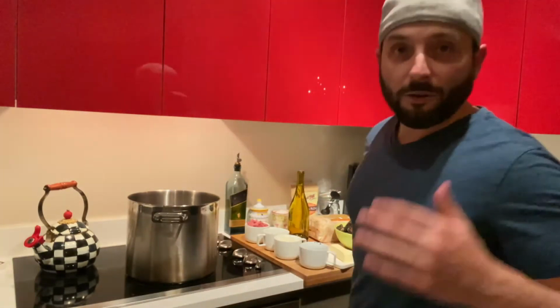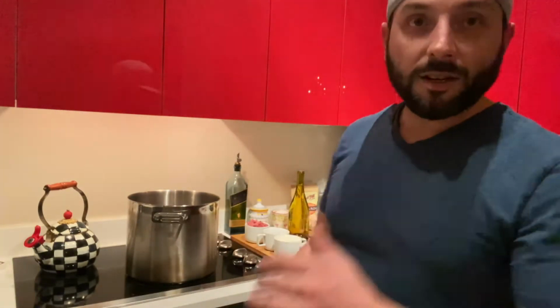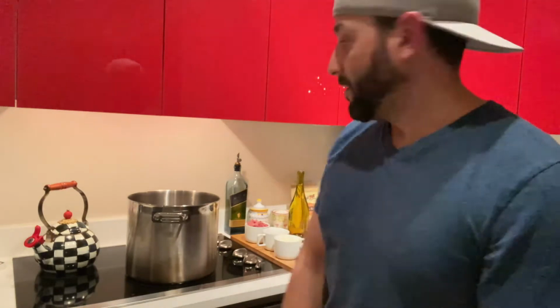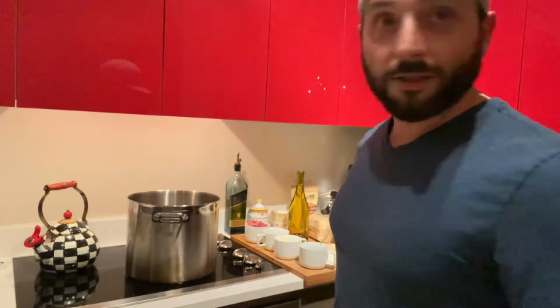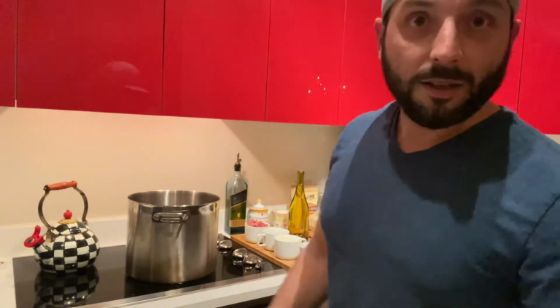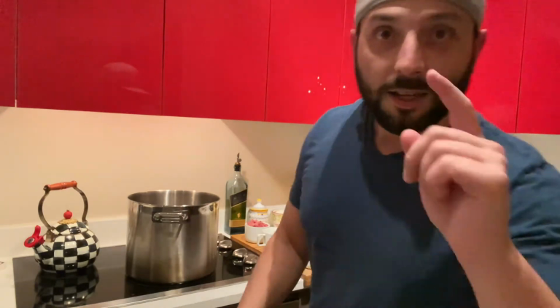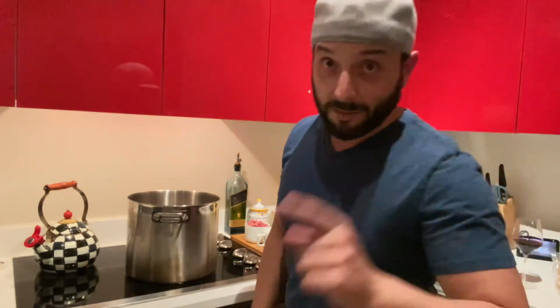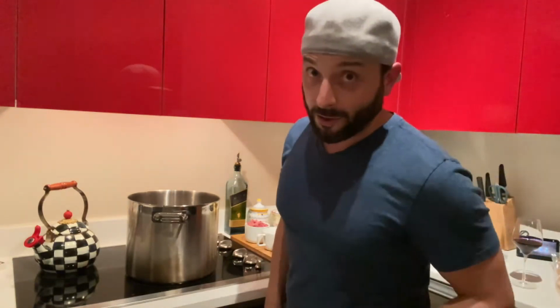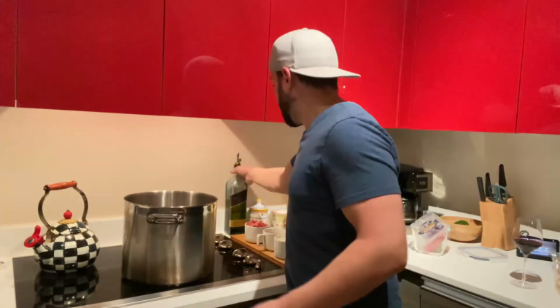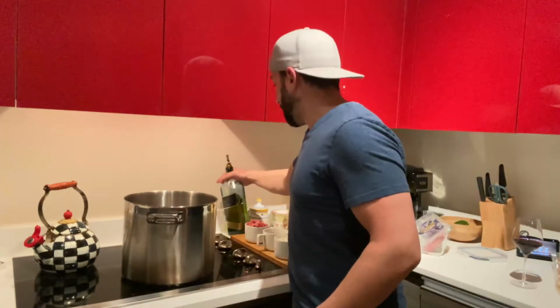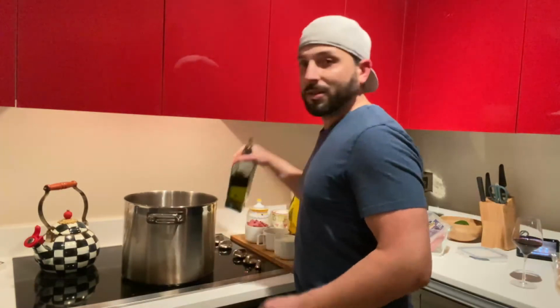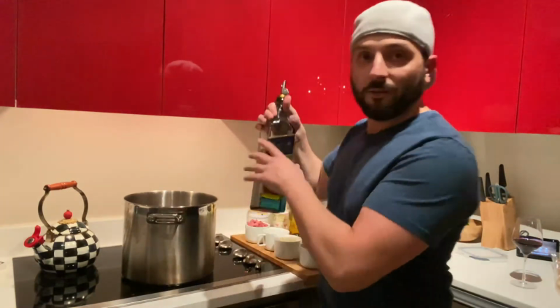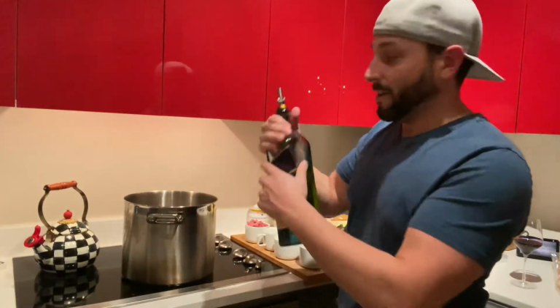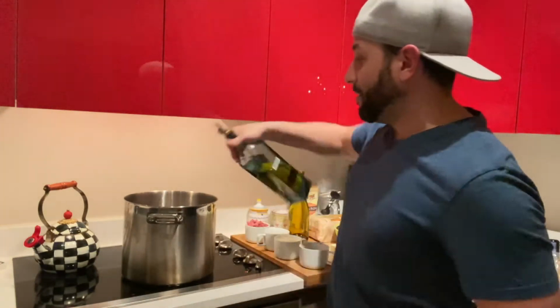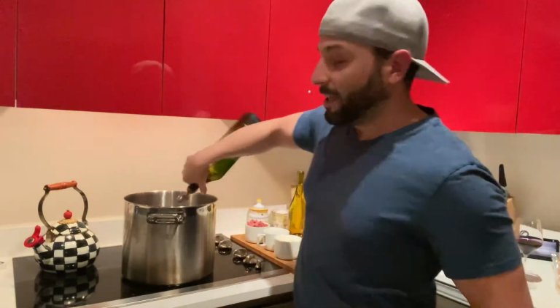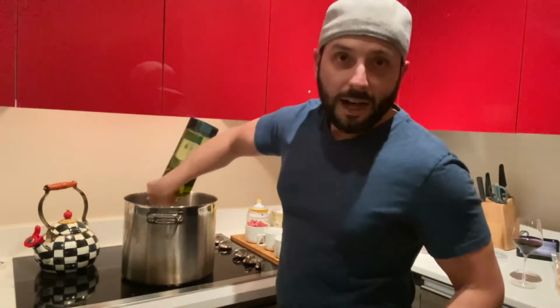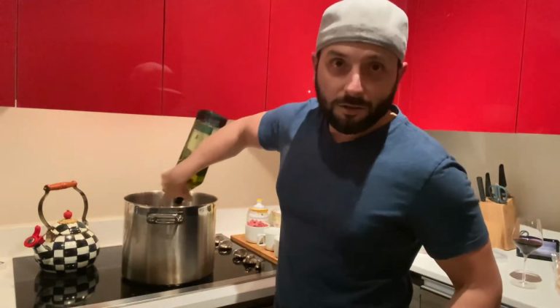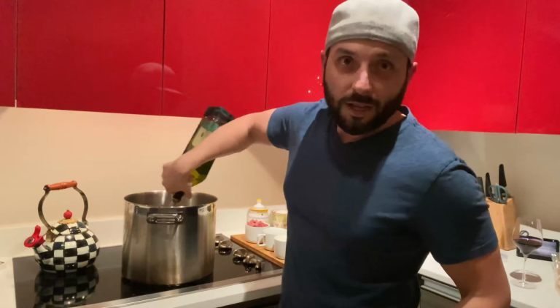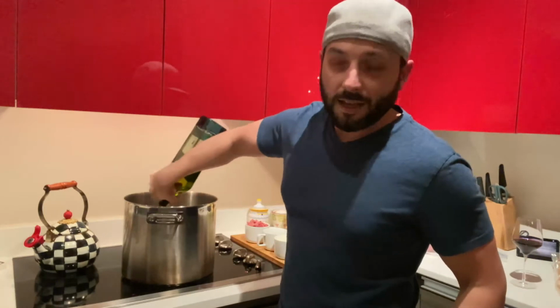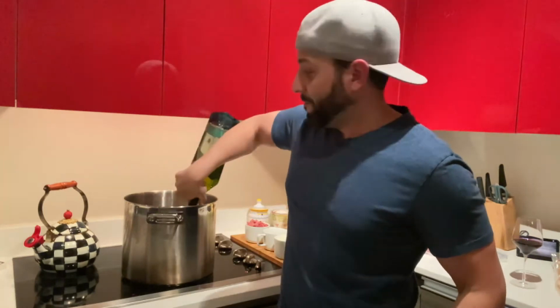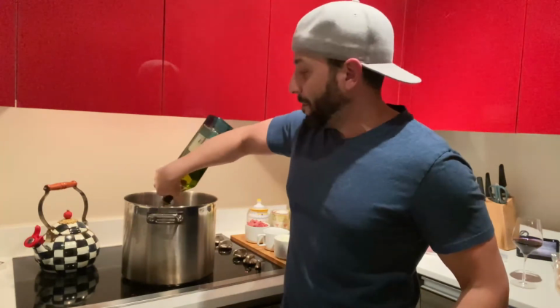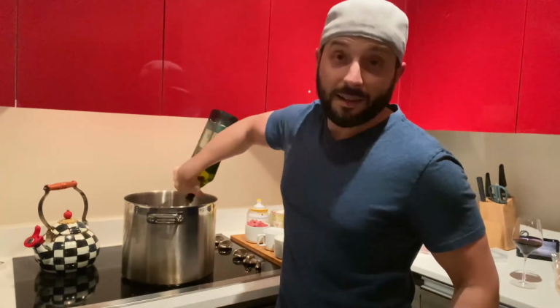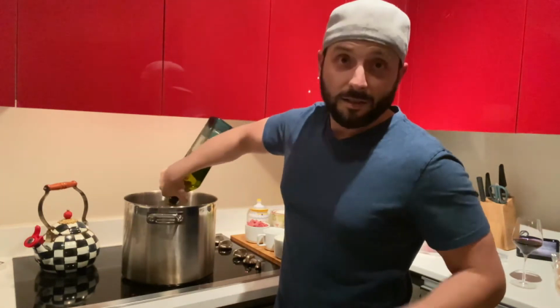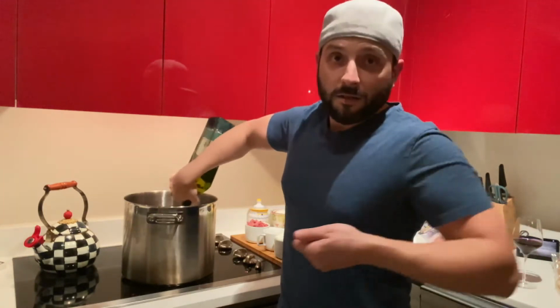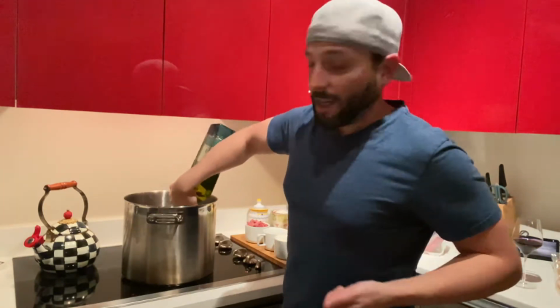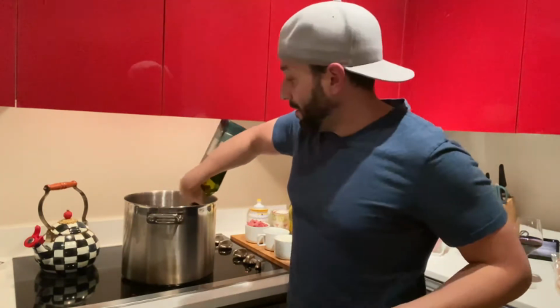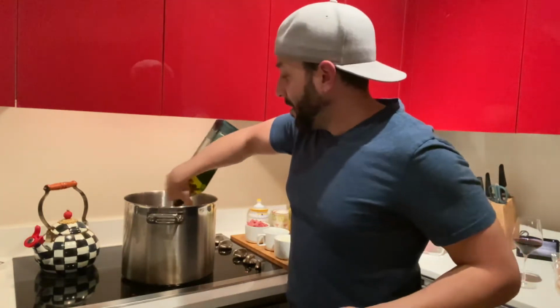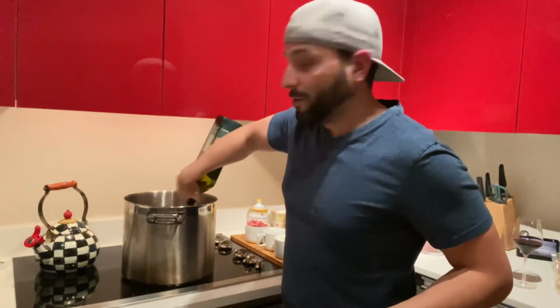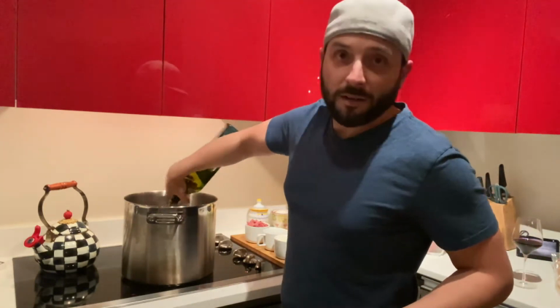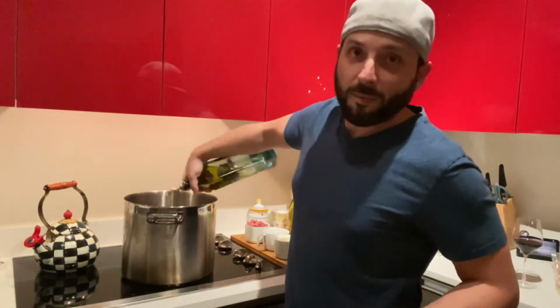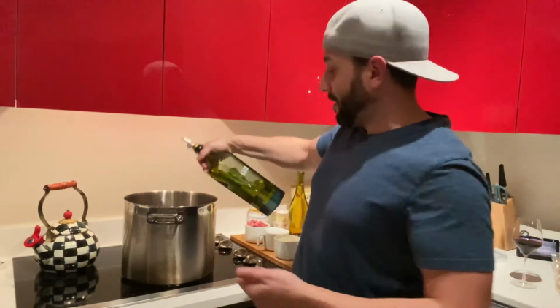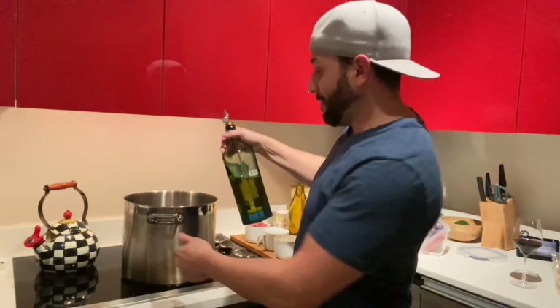How are we gonna start? First, get some olive oil and we're gonna put some olive oil in there. Now usually I'll use a saute pan, but for three pounds I brought out the Big Mama.